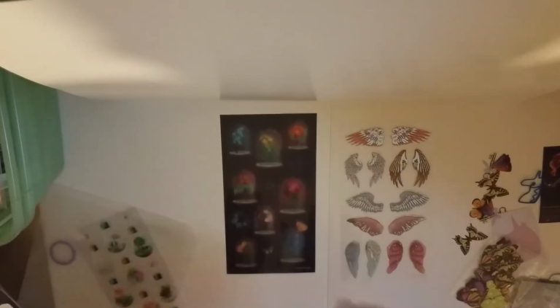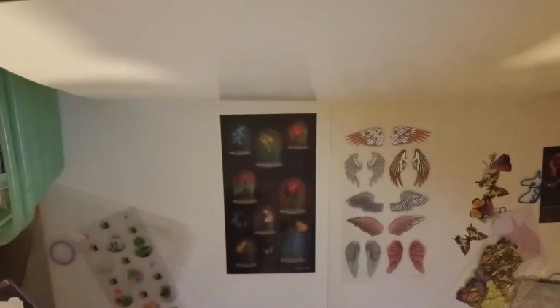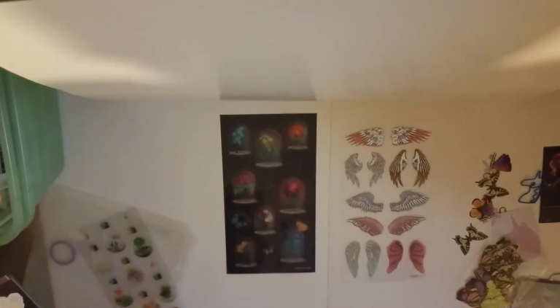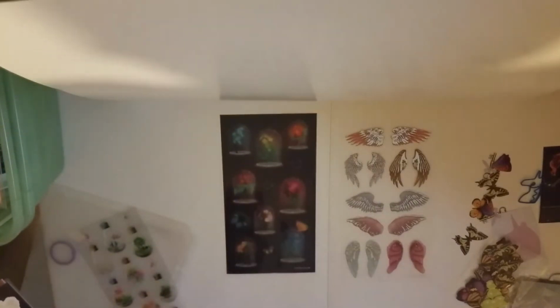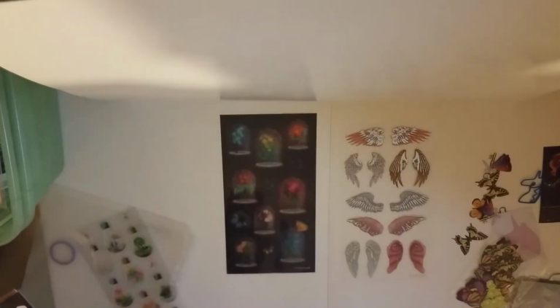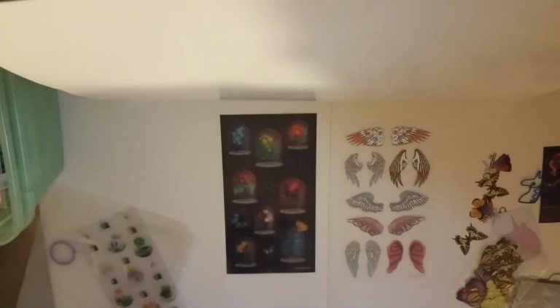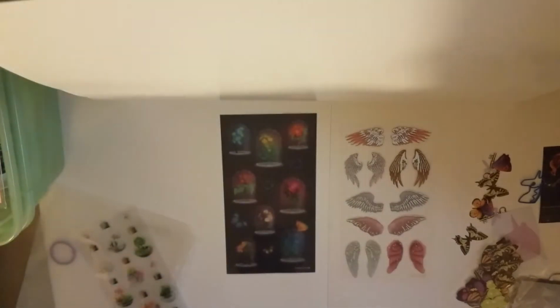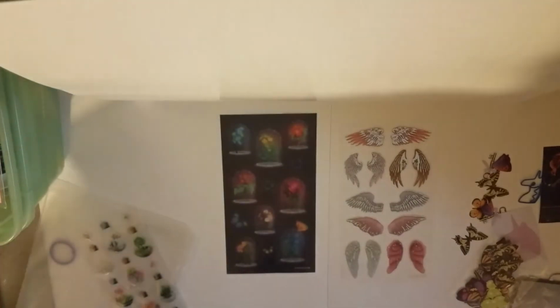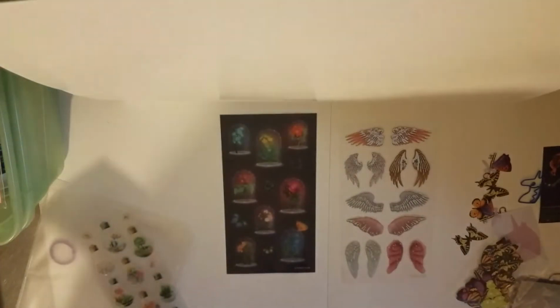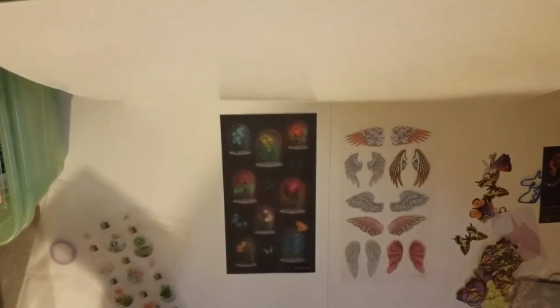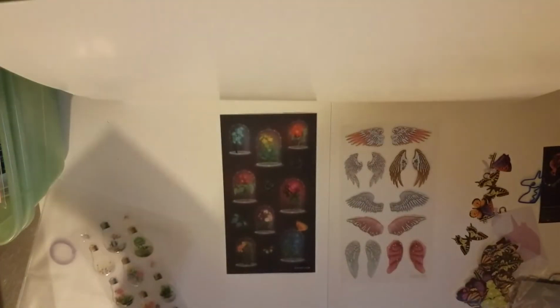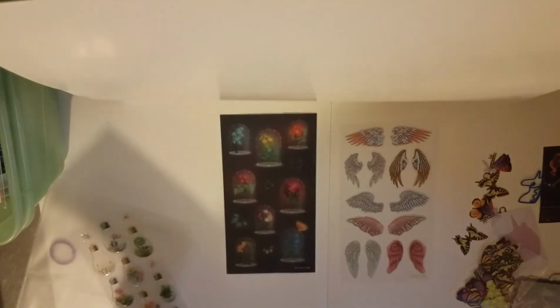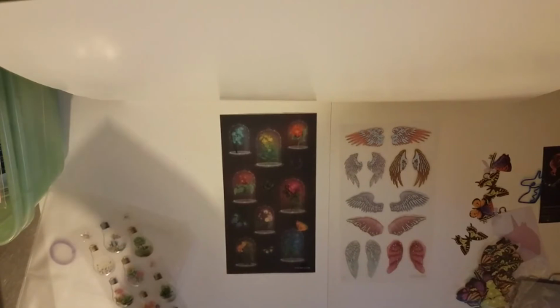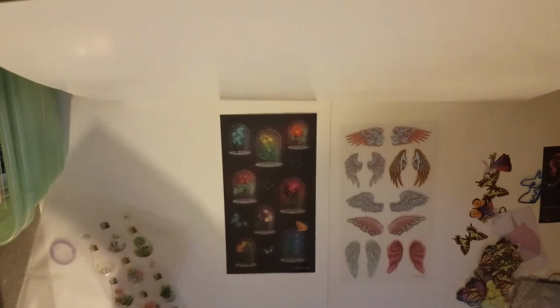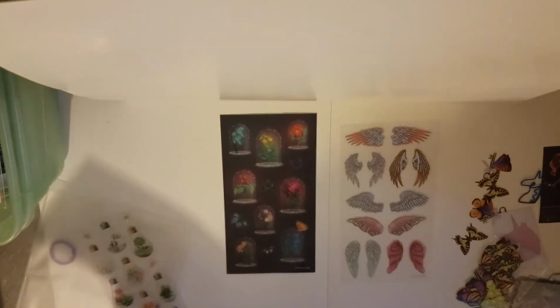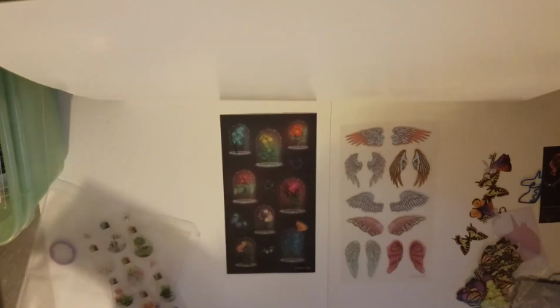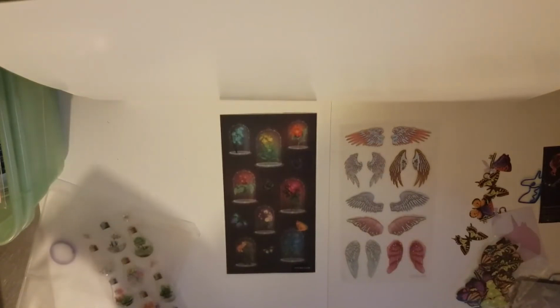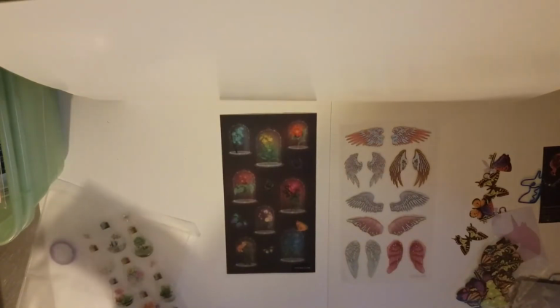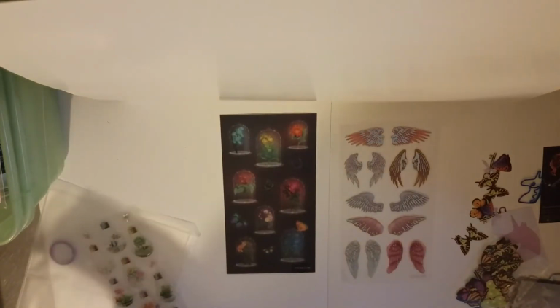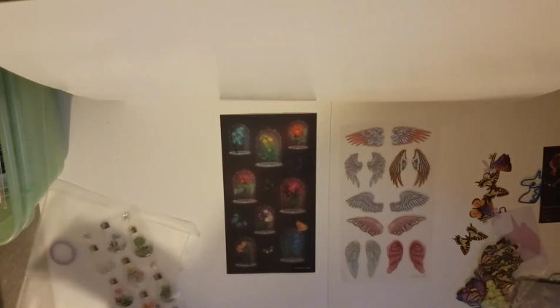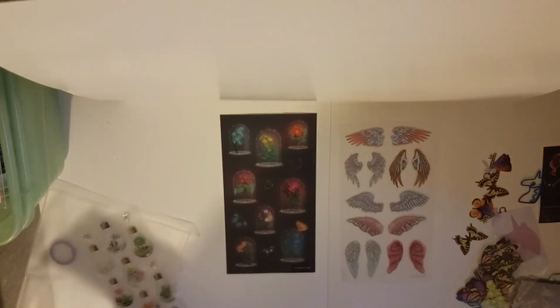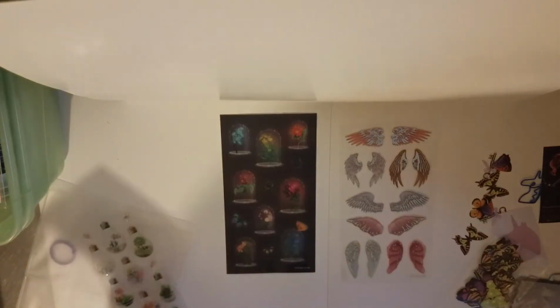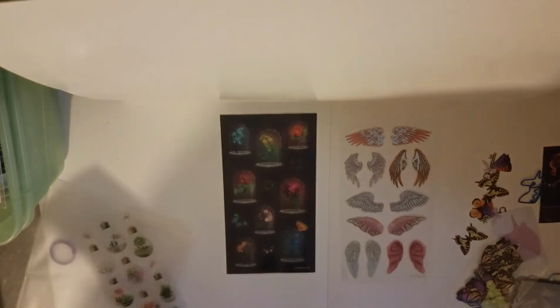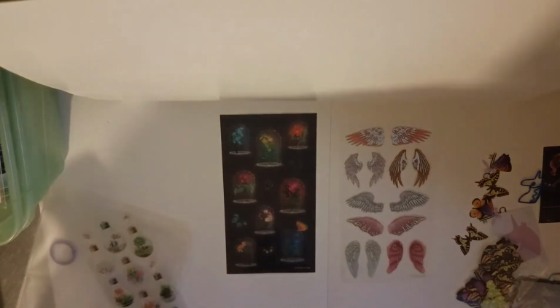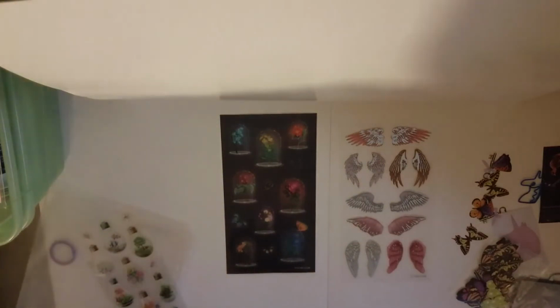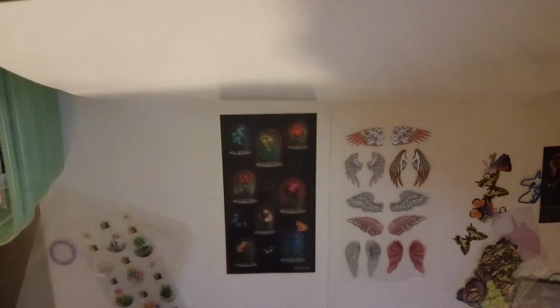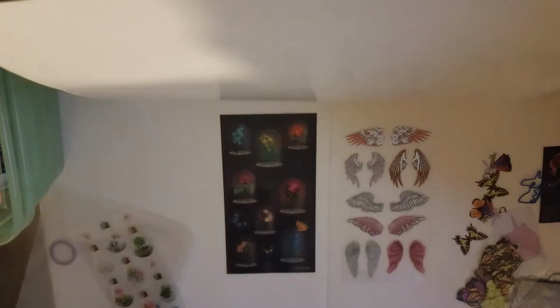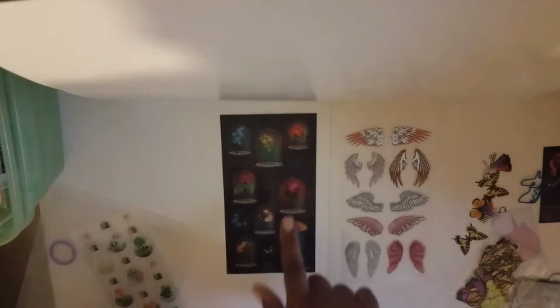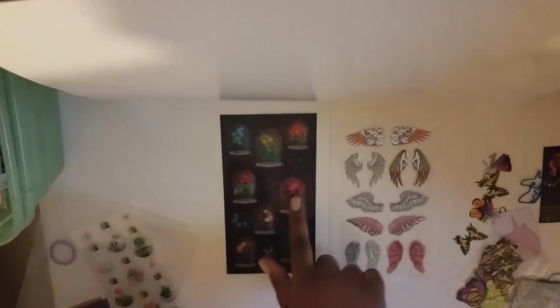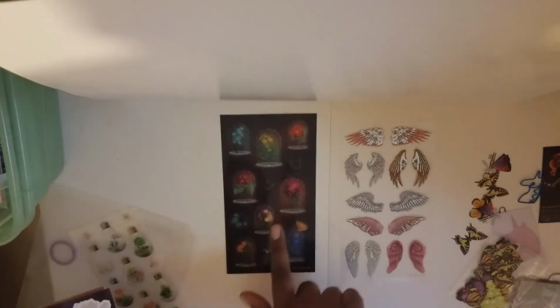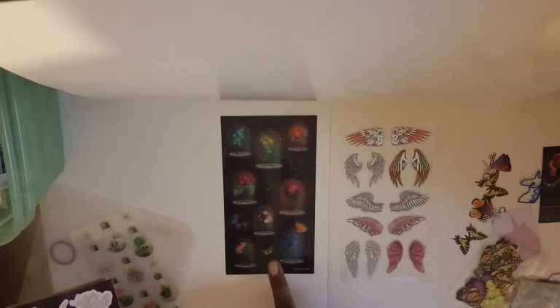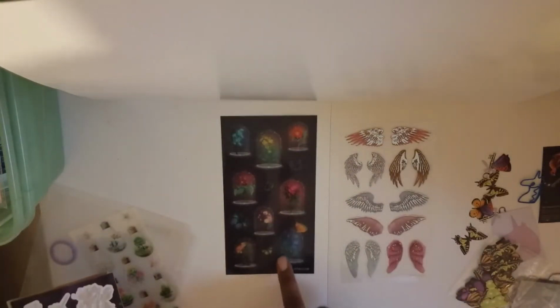We have some flowers in glass here. I know some people are thinking of Beauty and the Beast when they're looking at these. These are very nice.